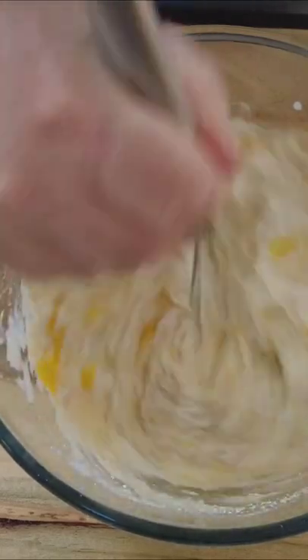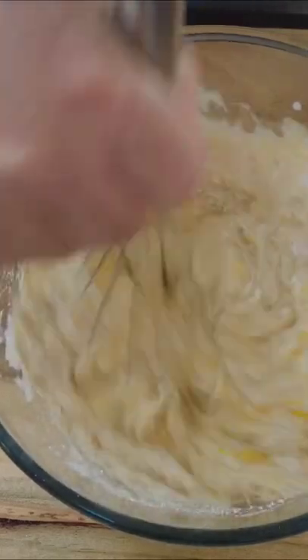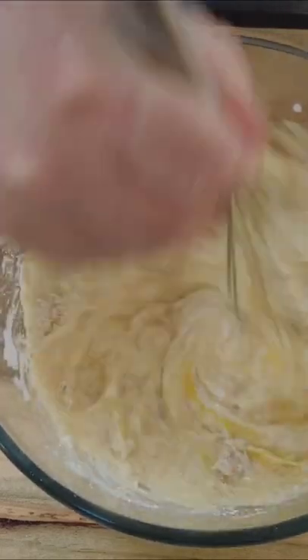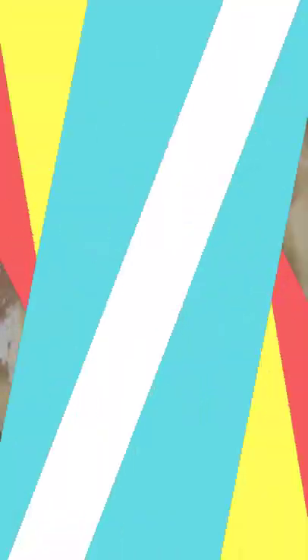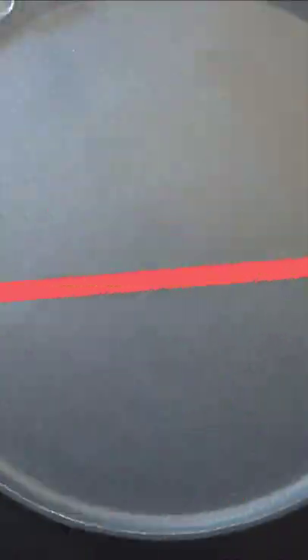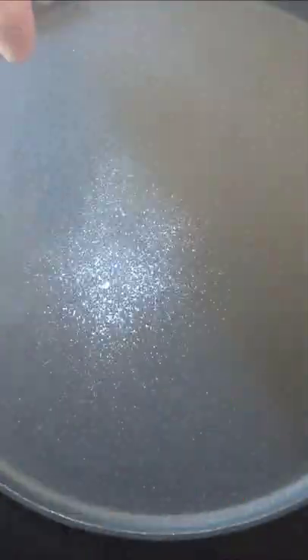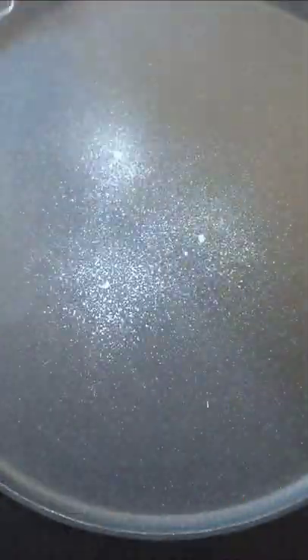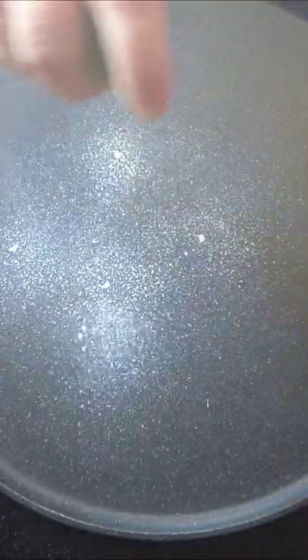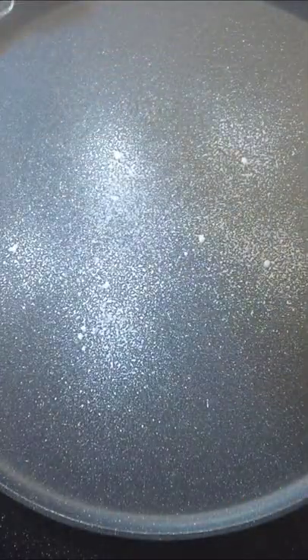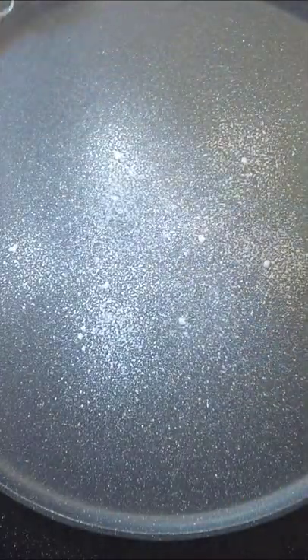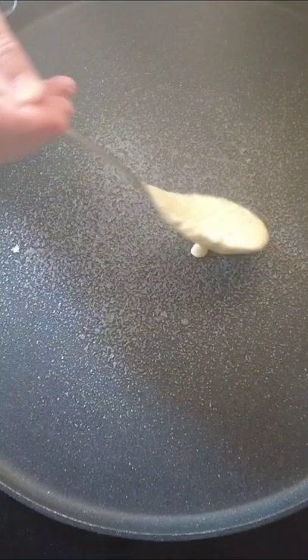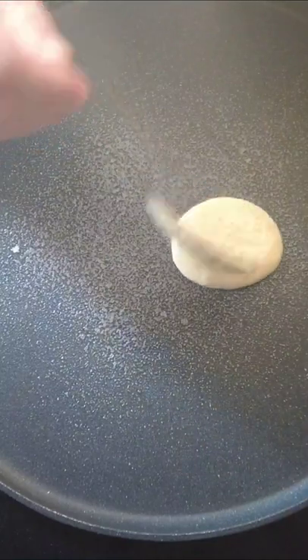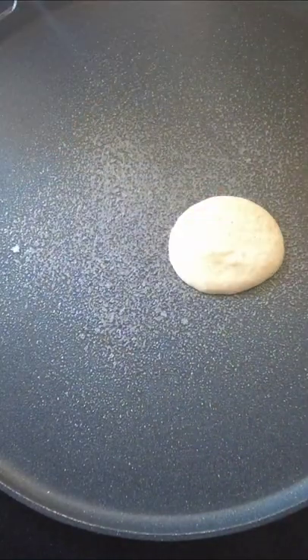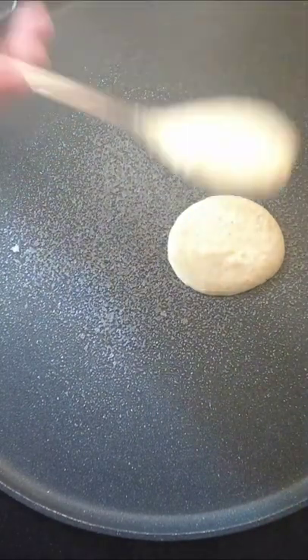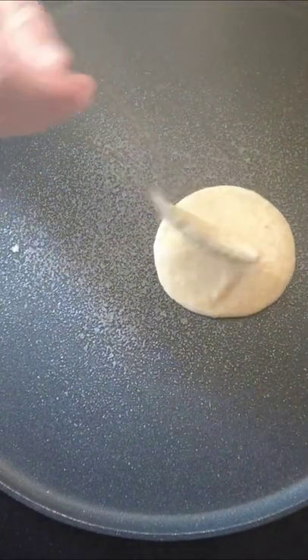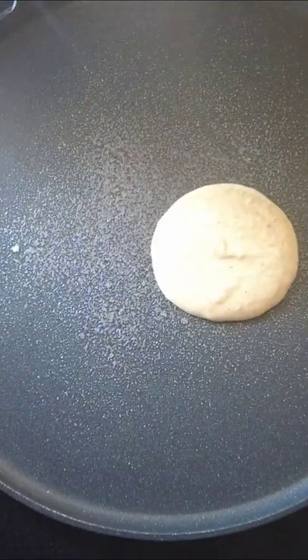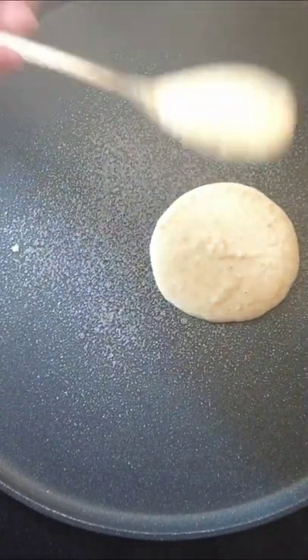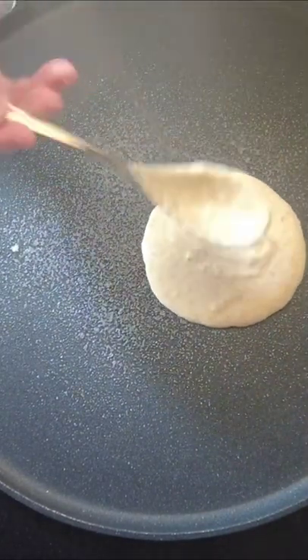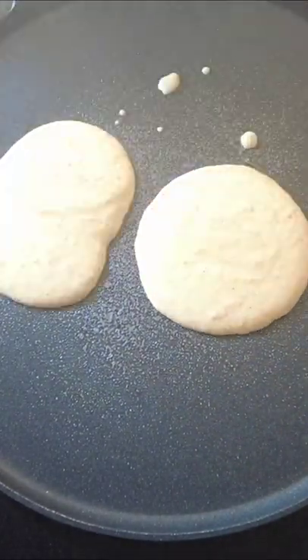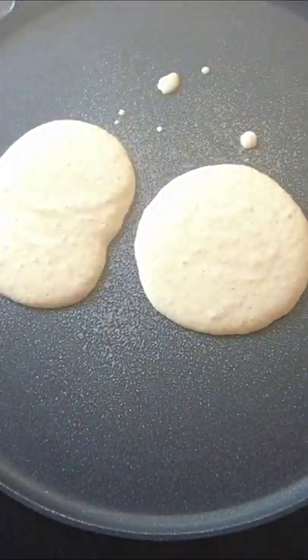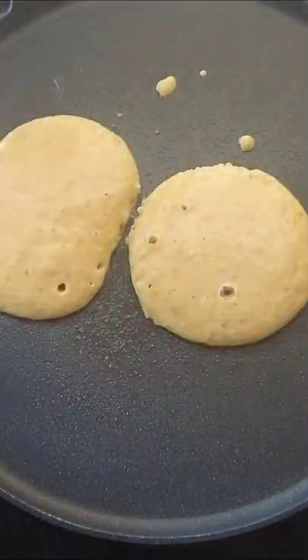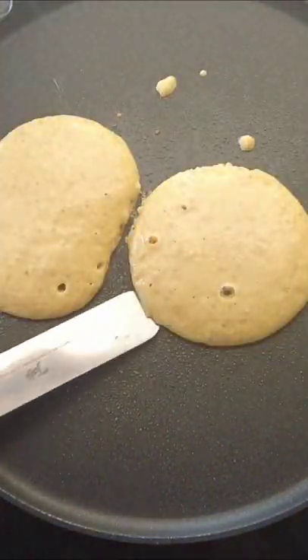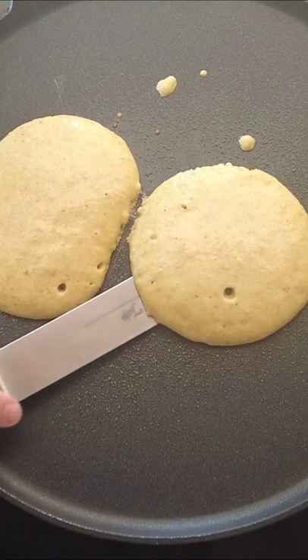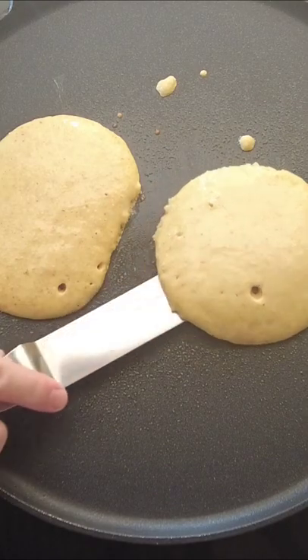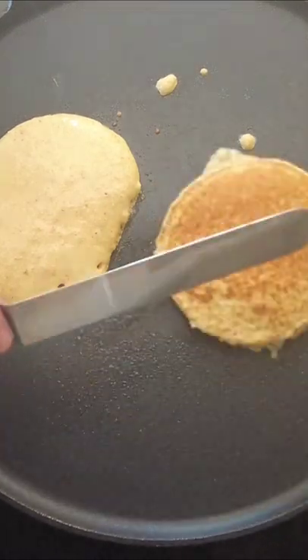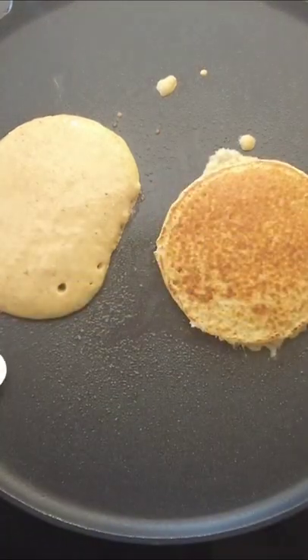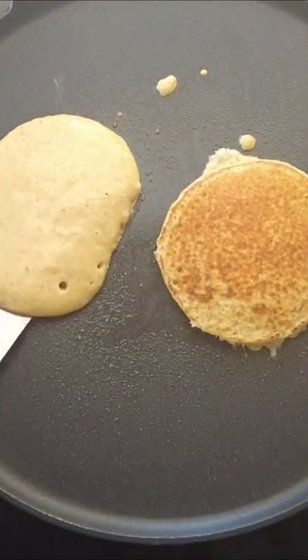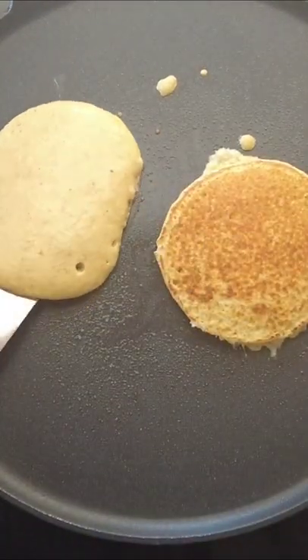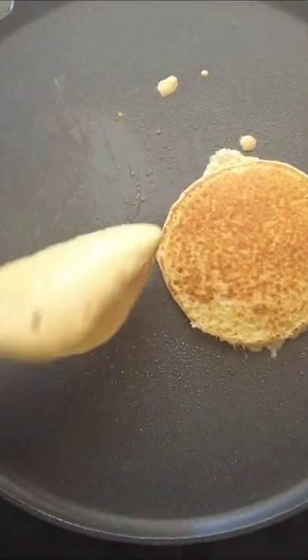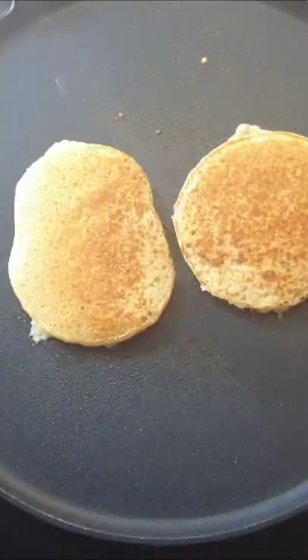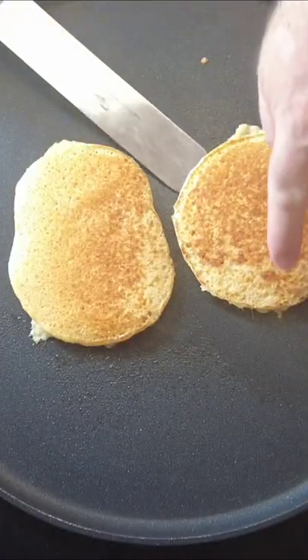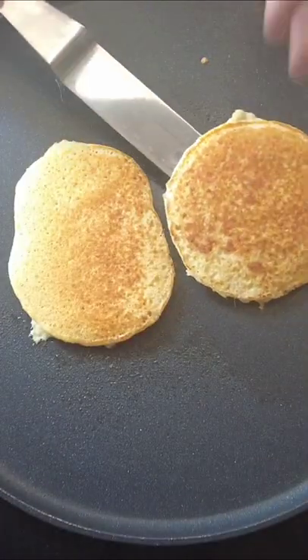Over to our cooker — take a pan, put it on a medium heat, and spray with some low calorie oil. Add enough of the mixture to make a pancake. Cook it for a couple of minutes until it starts to bubble, then flip it over and take them off.